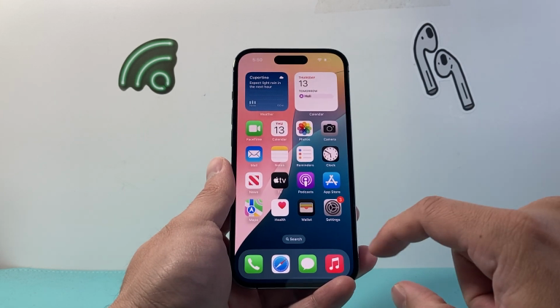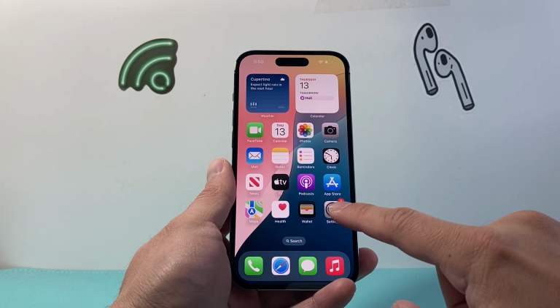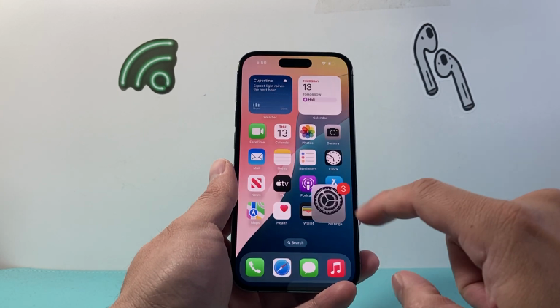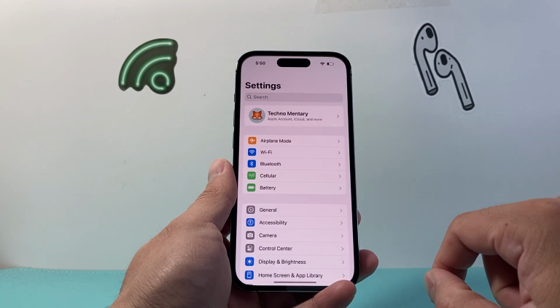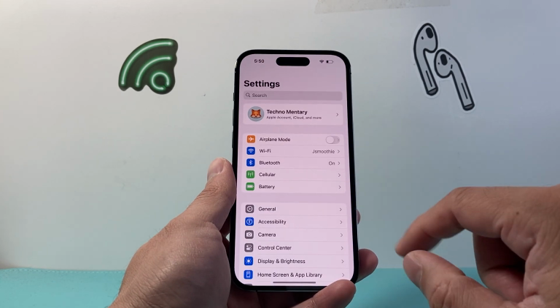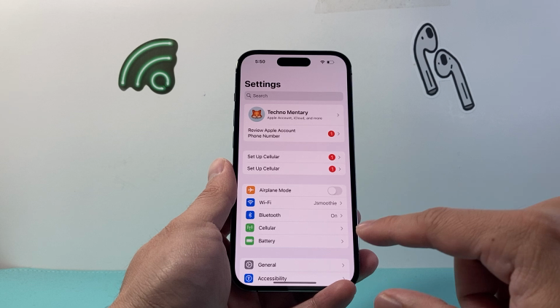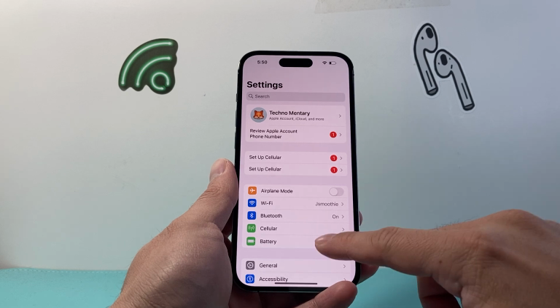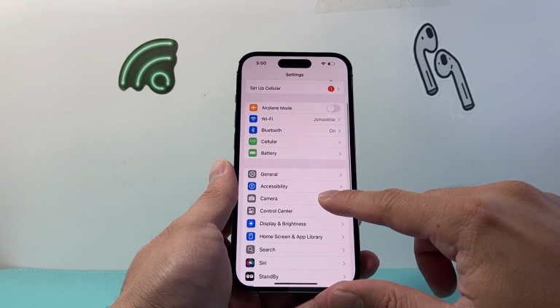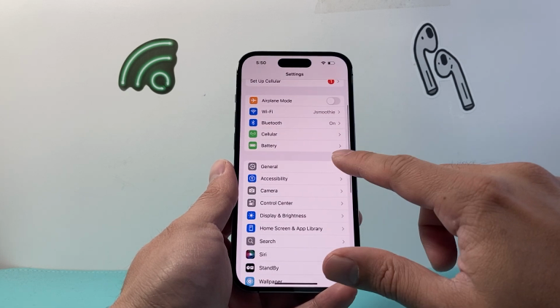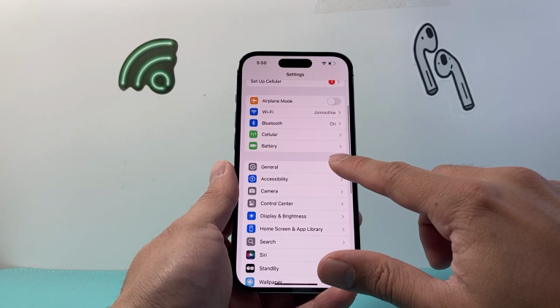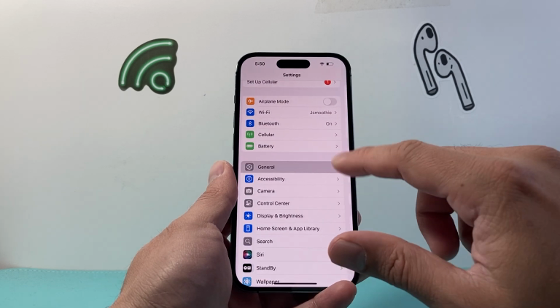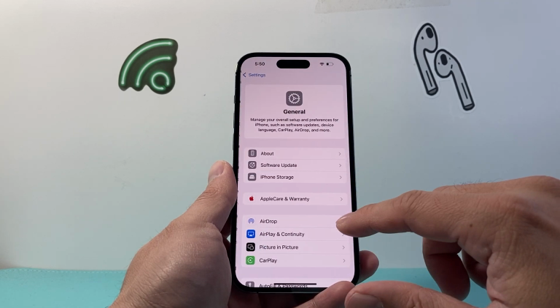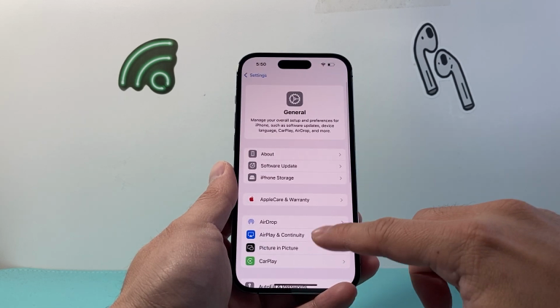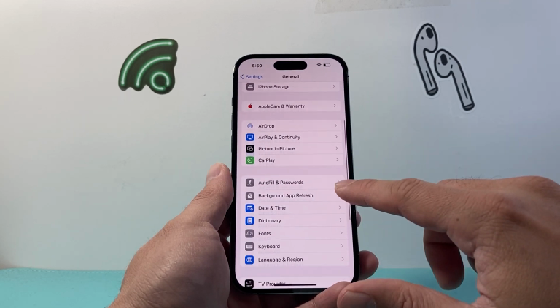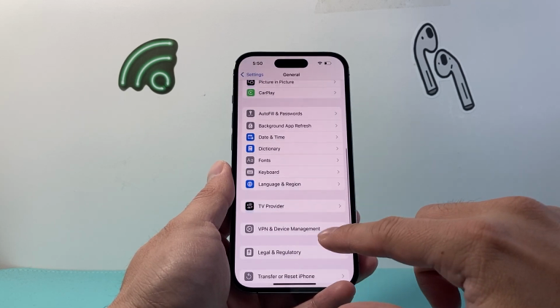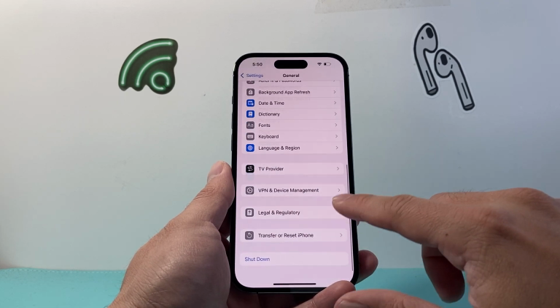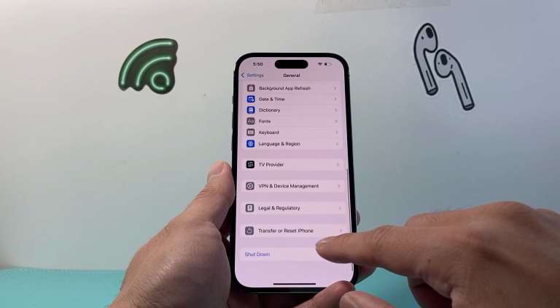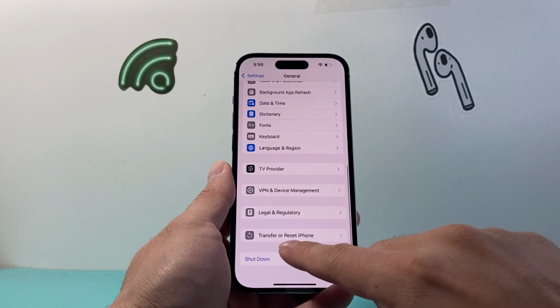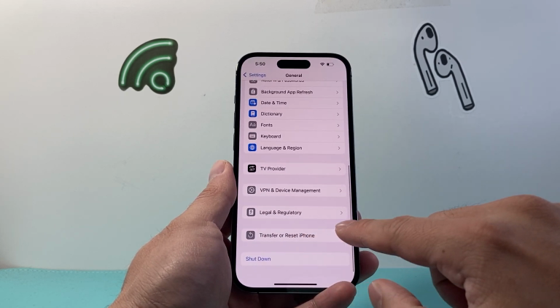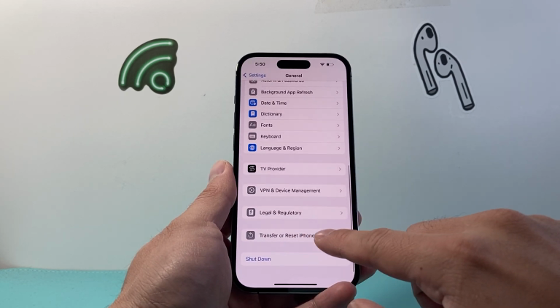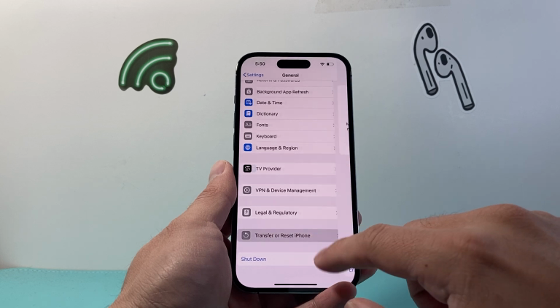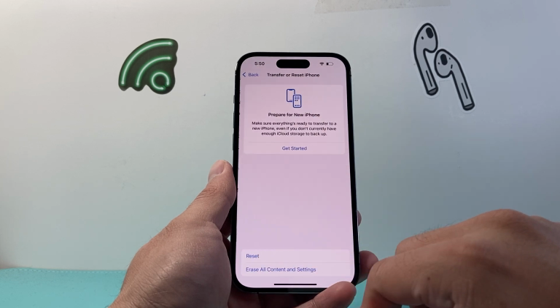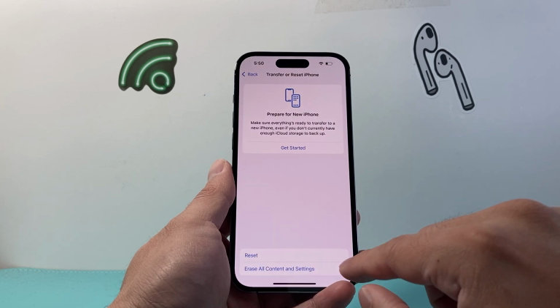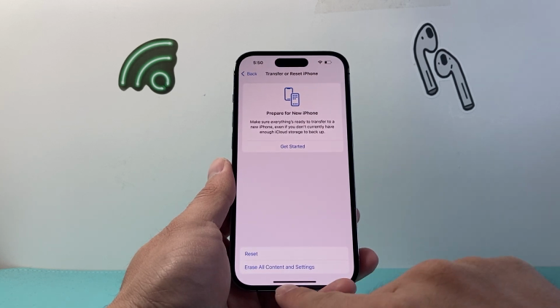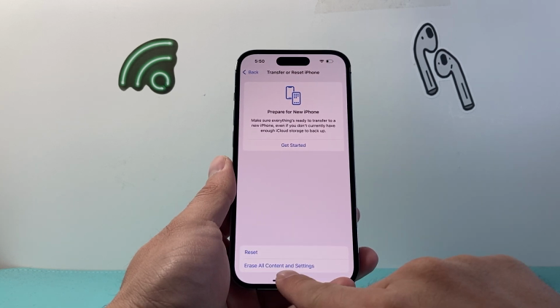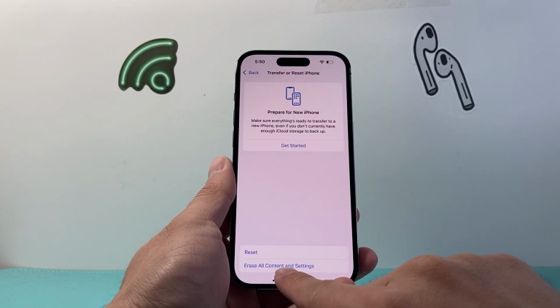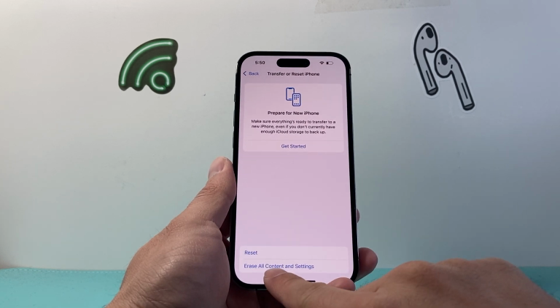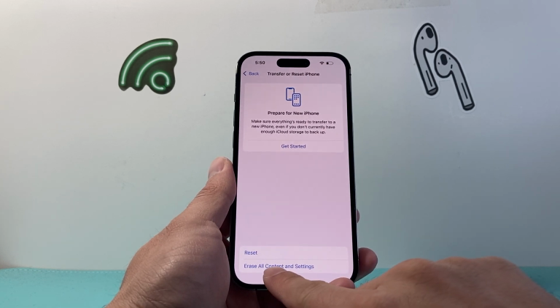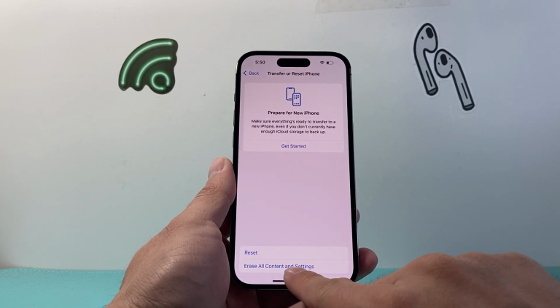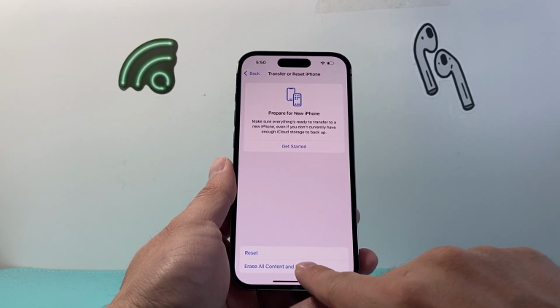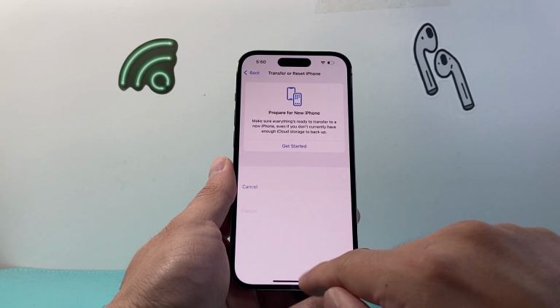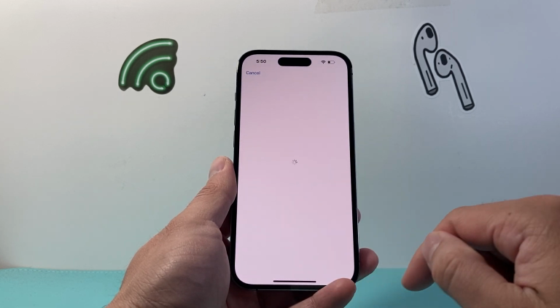What you're going to do is go into your Settings on your iPhone, then go to General, and then scroll down to Transfer or Reset iPhone. Then you're going to tap the option that says Erase All Content and Settings.